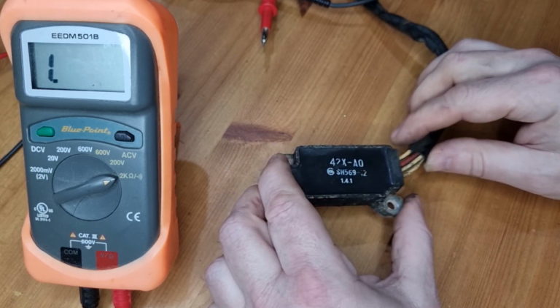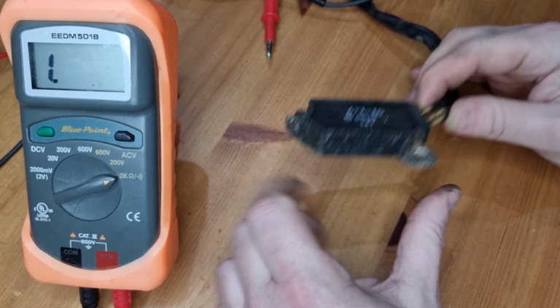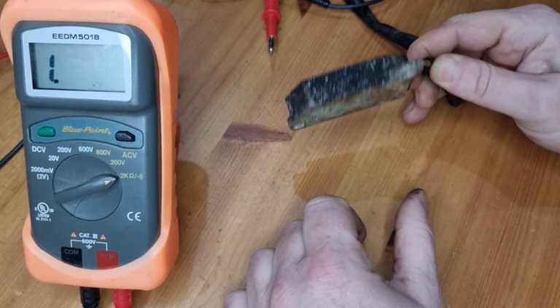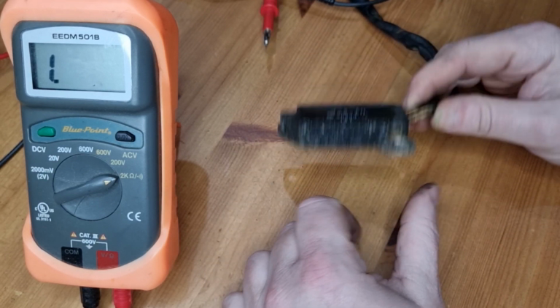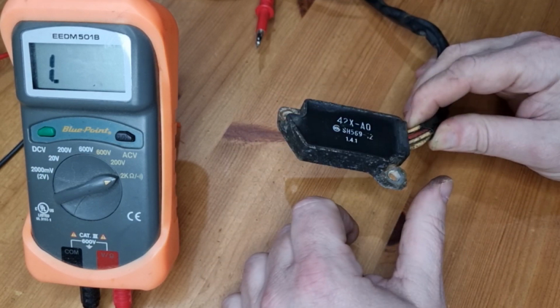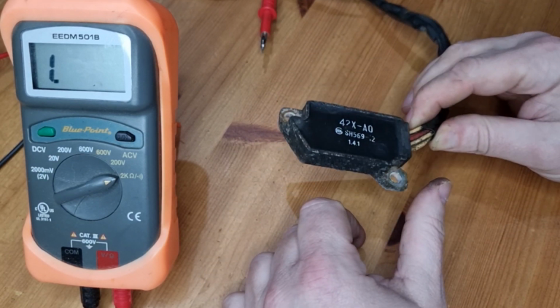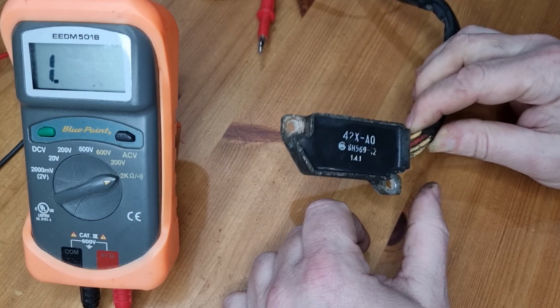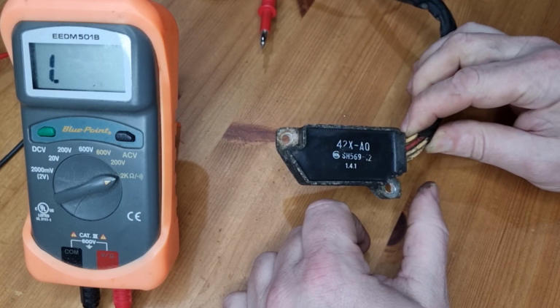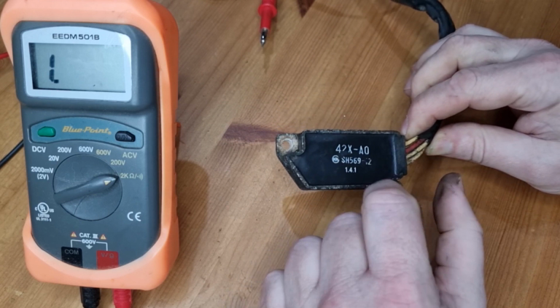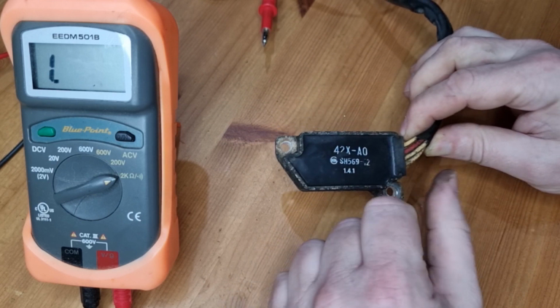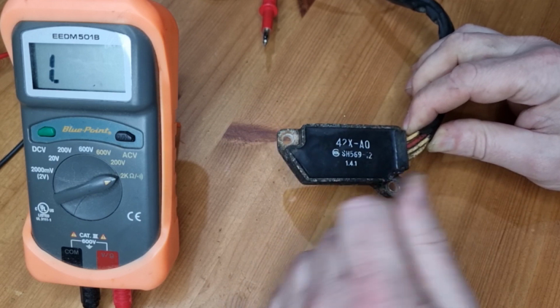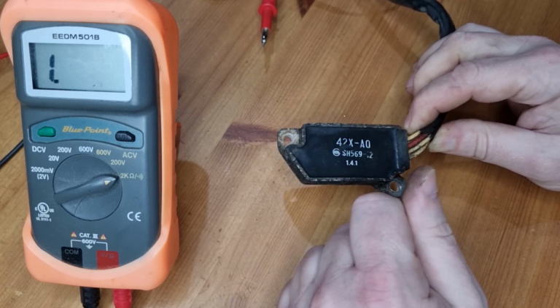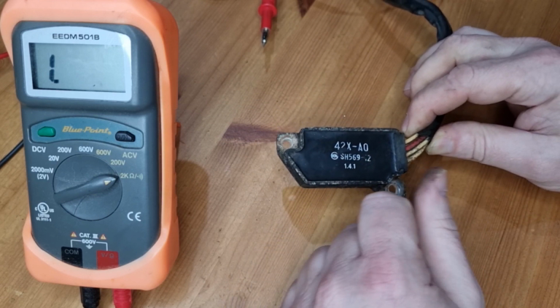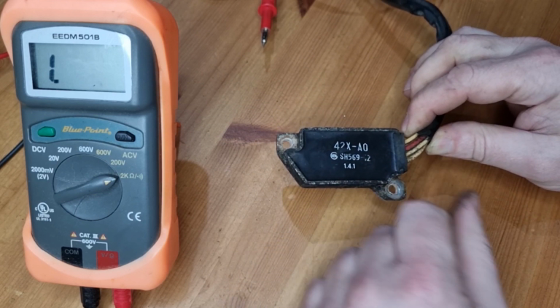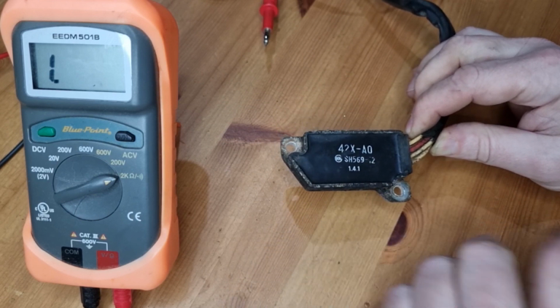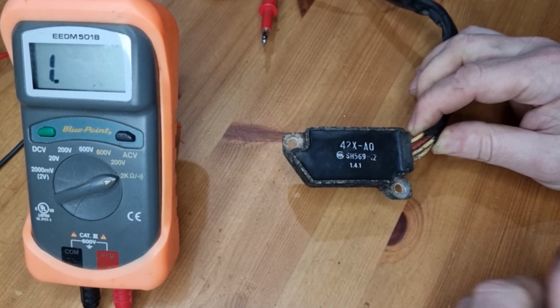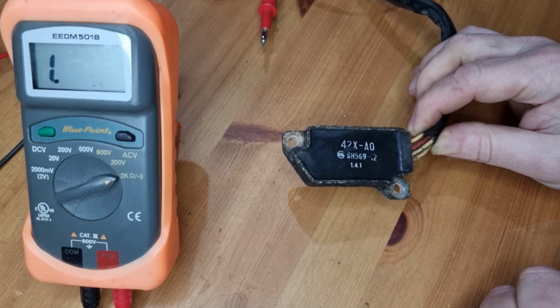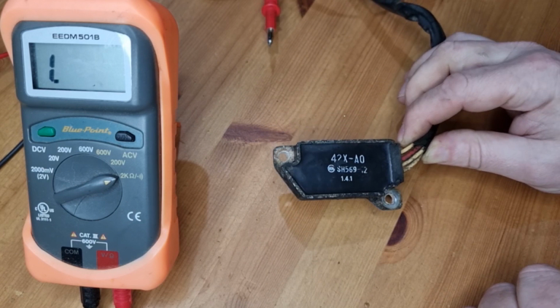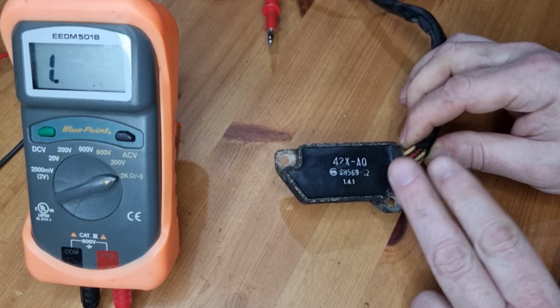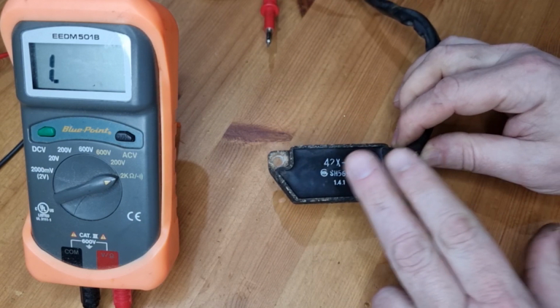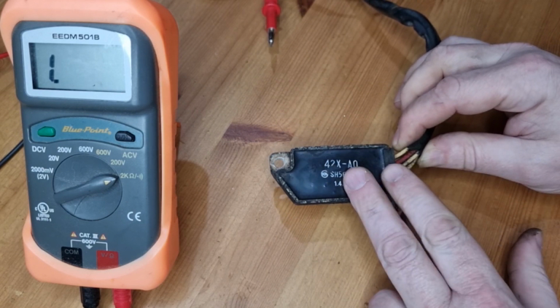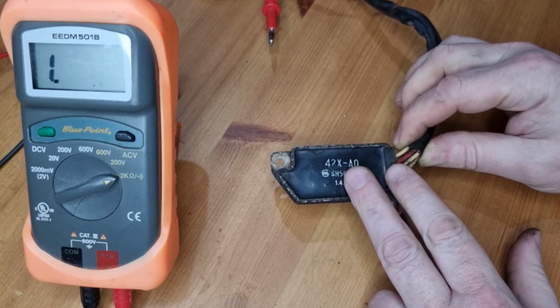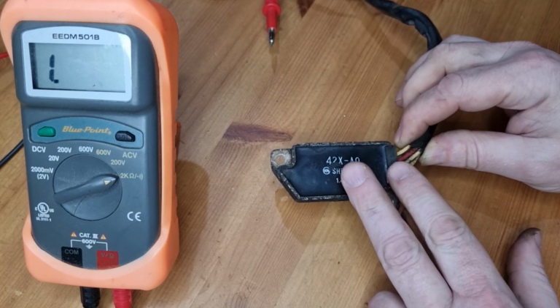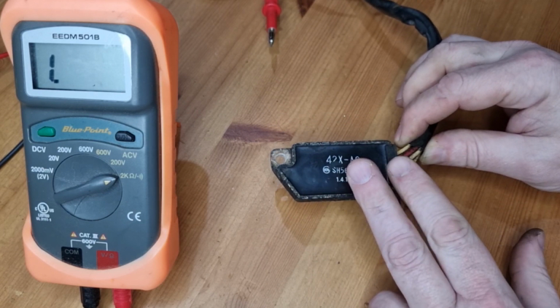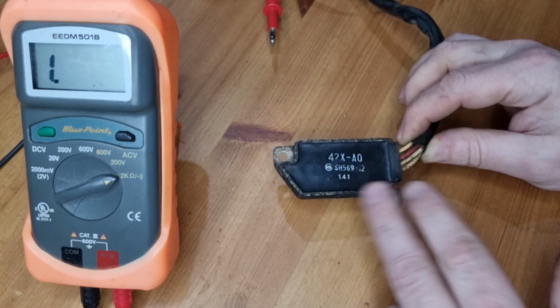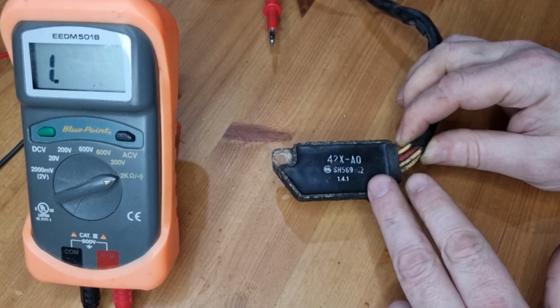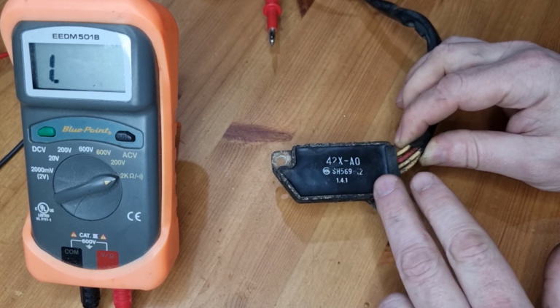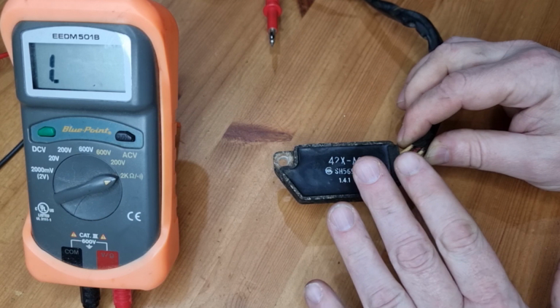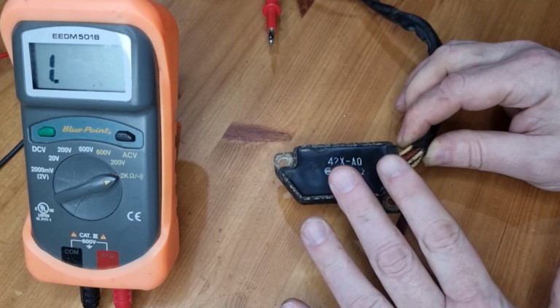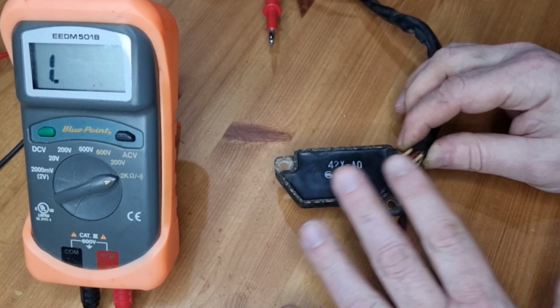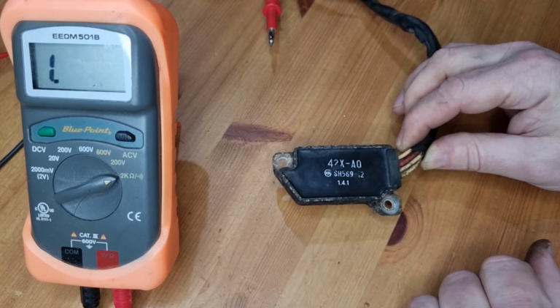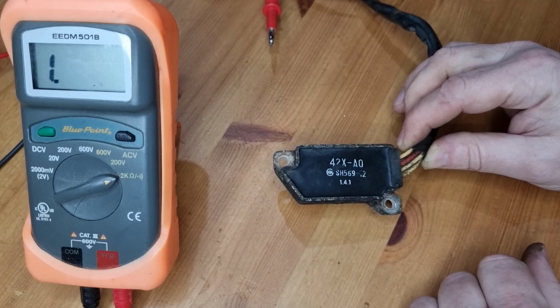I suspect it's probably been putting out 18-19 volts, which is what I thought when I was riding the bike and it was blowing the headlights — that was my first suspicion. I switched it for another unit and it just worked perfectly, so I haven't tested anything other than that.